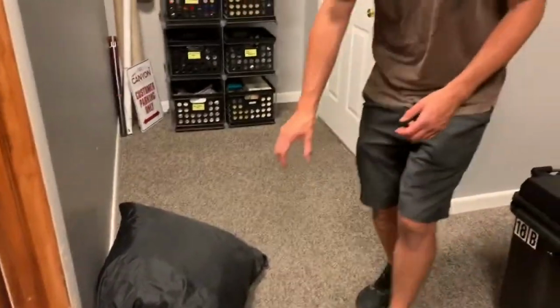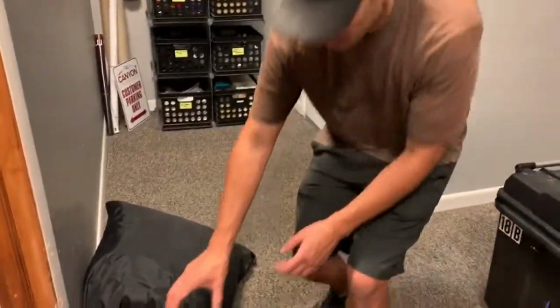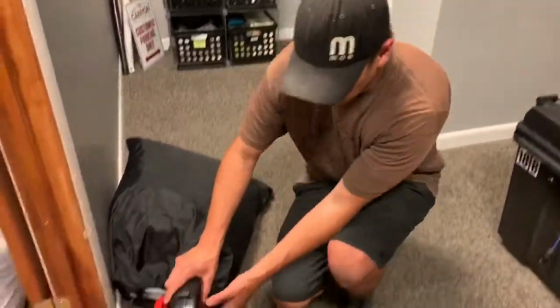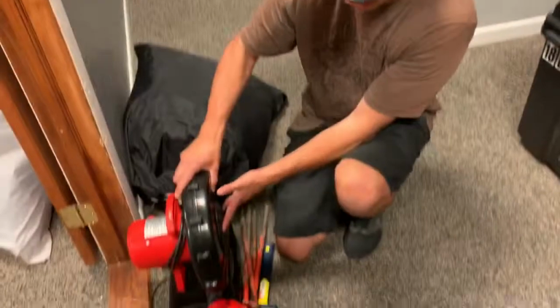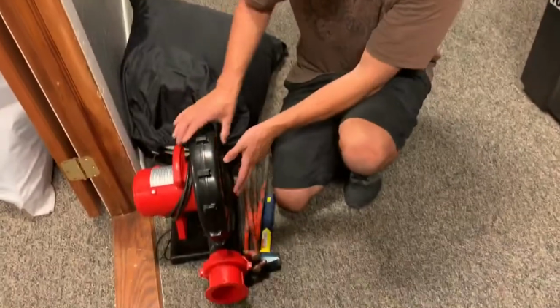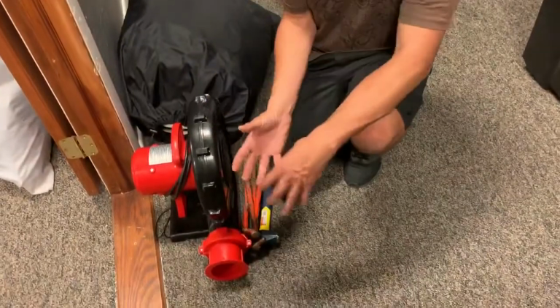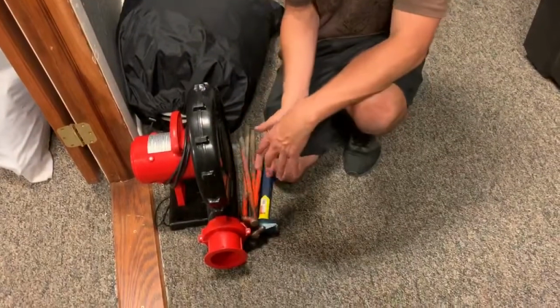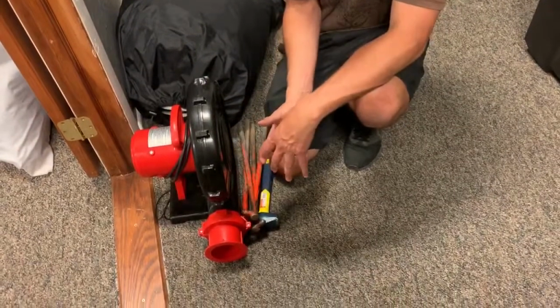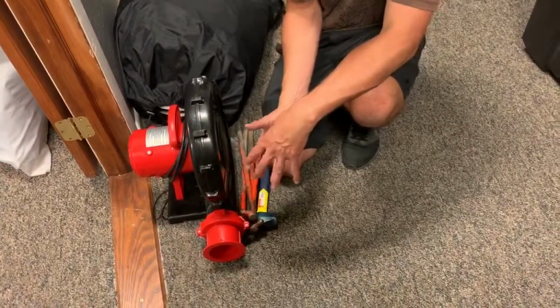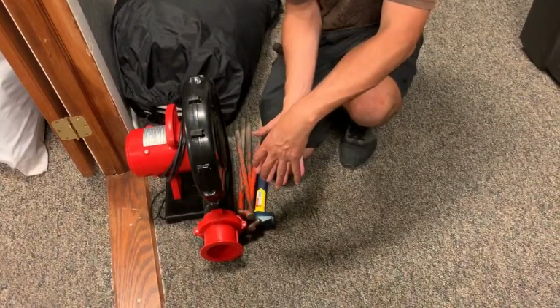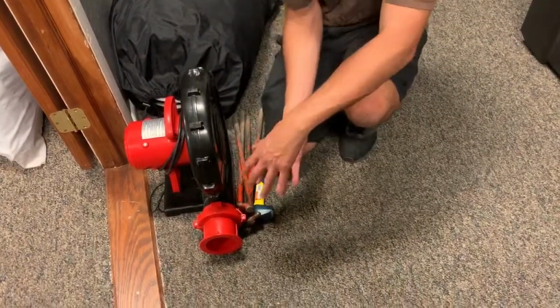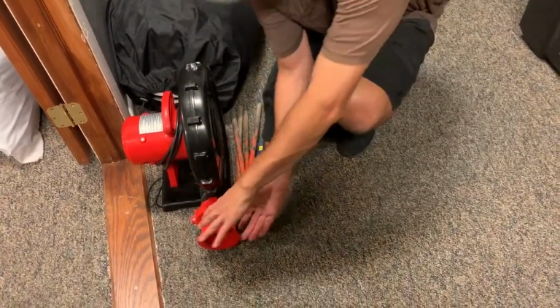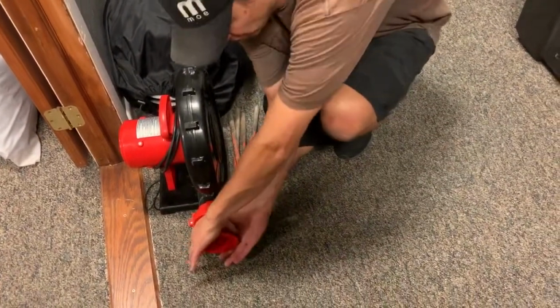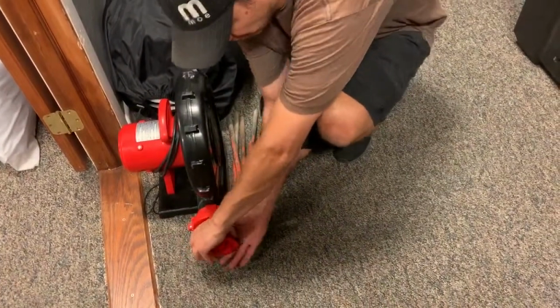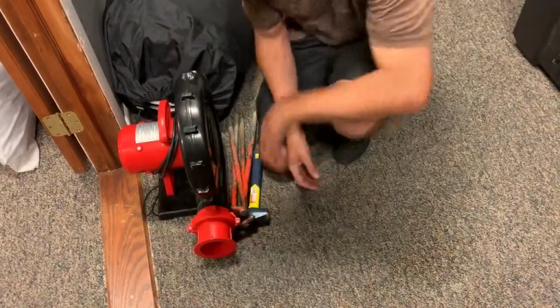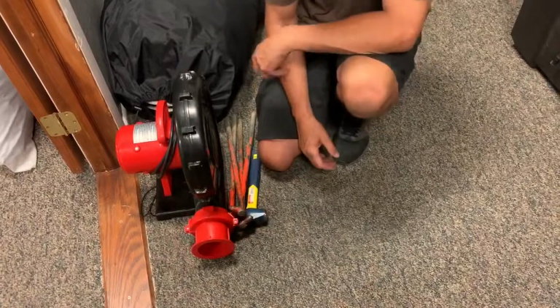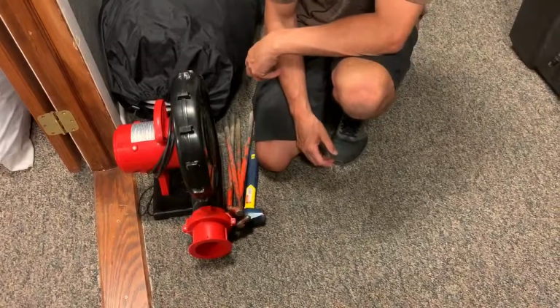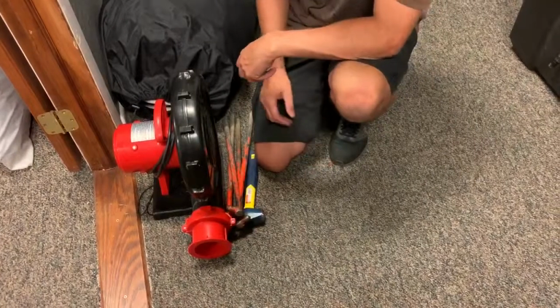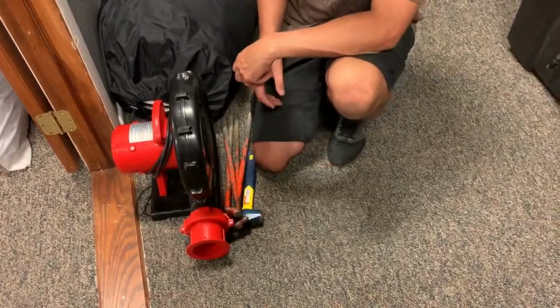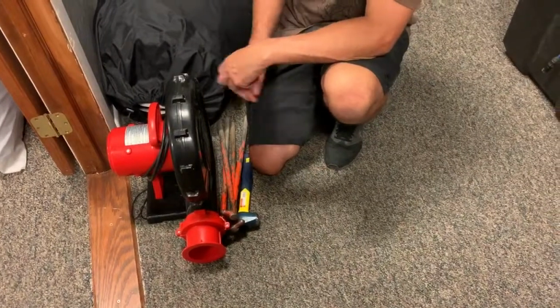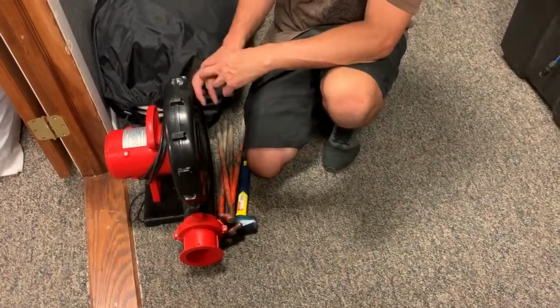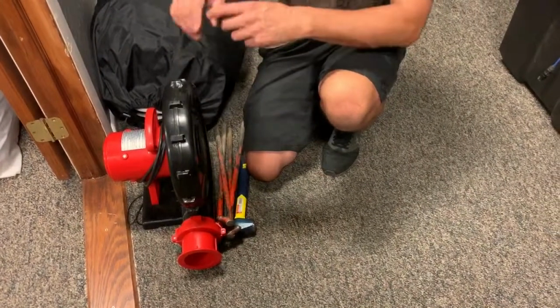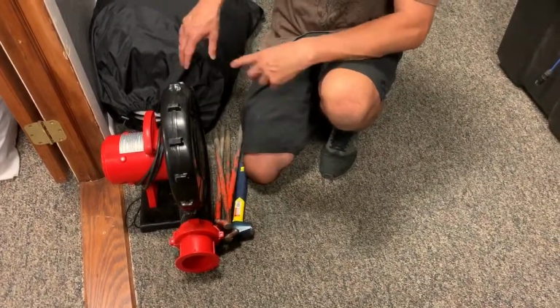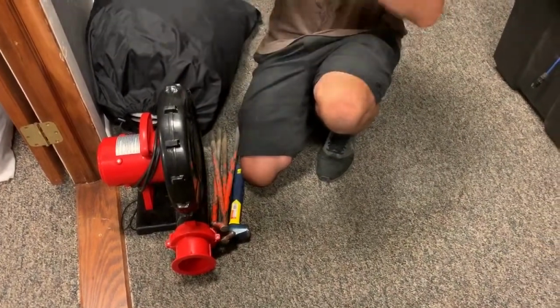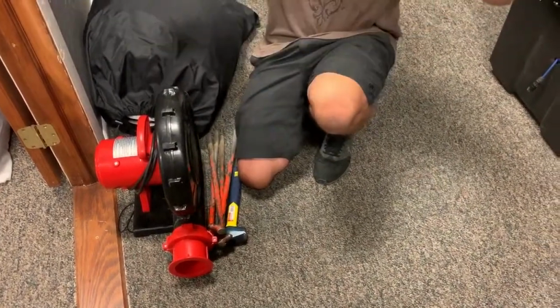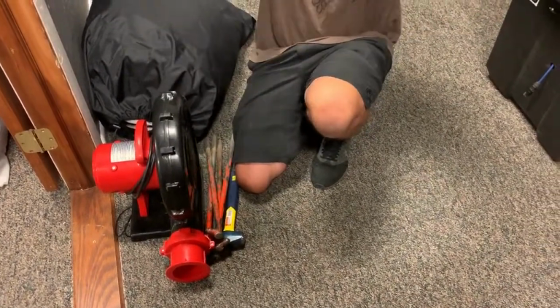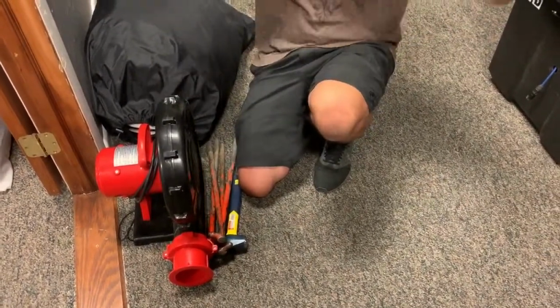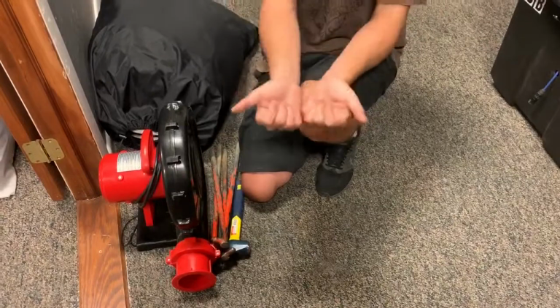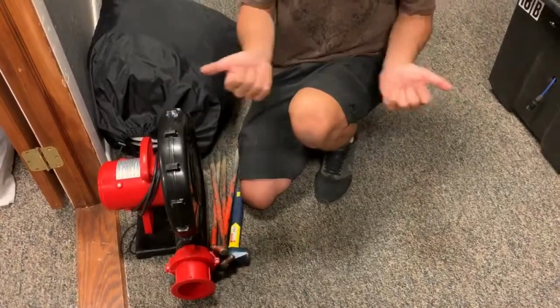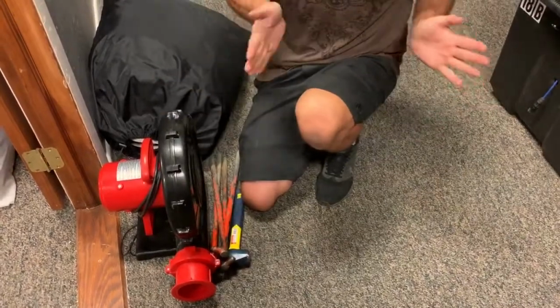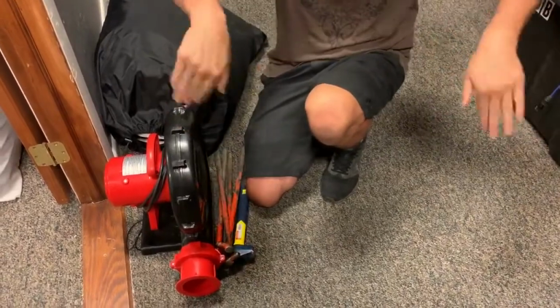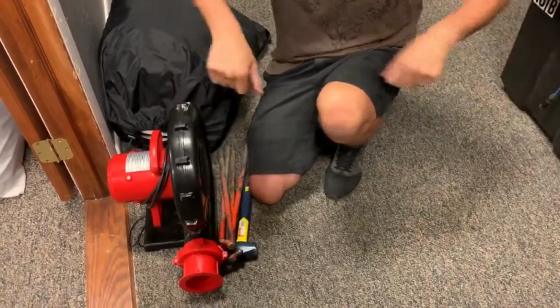There's an inflation sleeve on these screens with a drawstring that goes around the nozzle of the blower, and then you just stake it down. There are tethers already attached at the top corners and the bottom corners — you just go out diagonally.